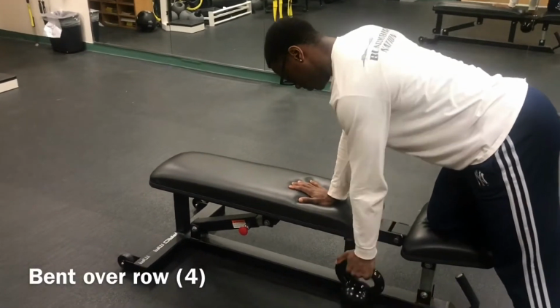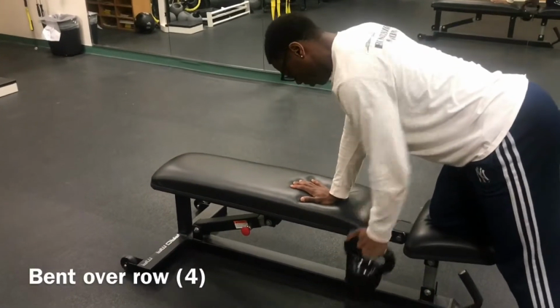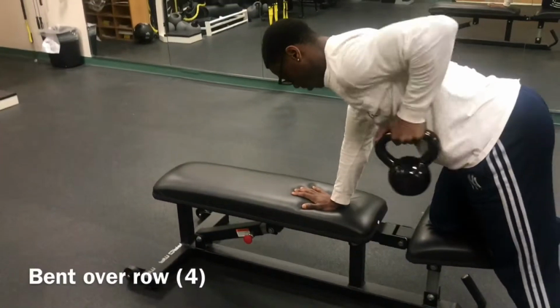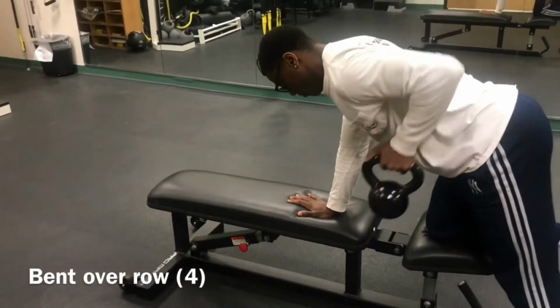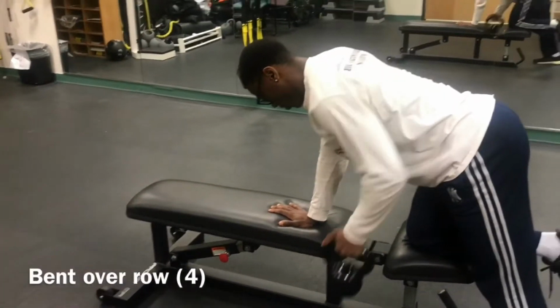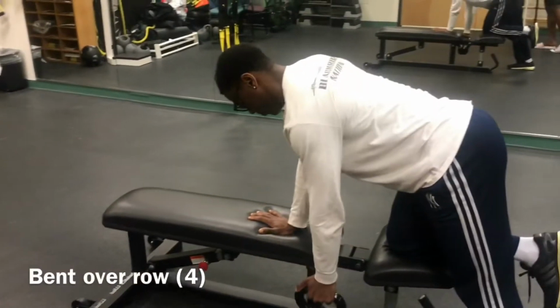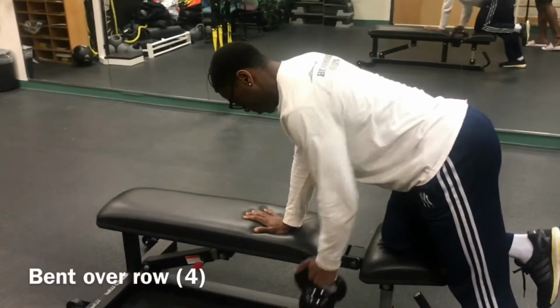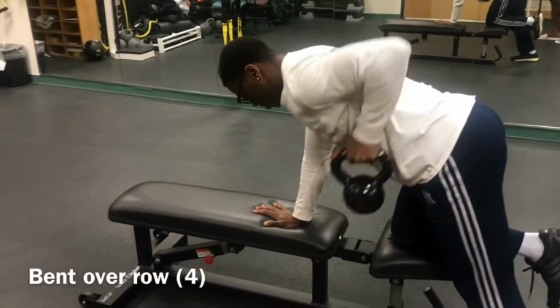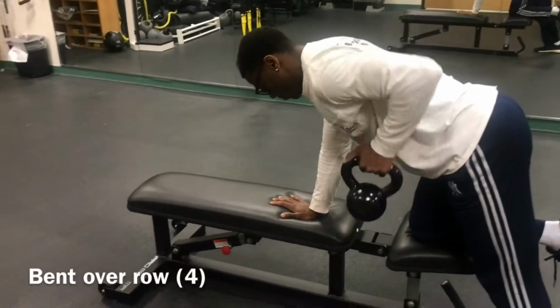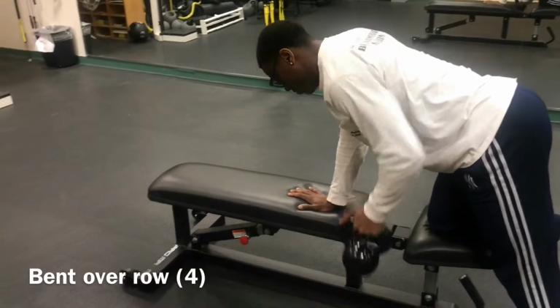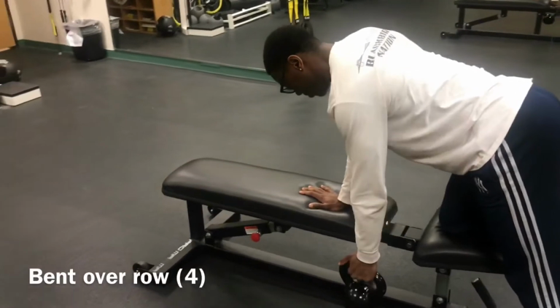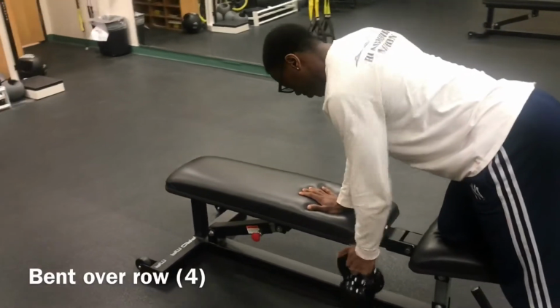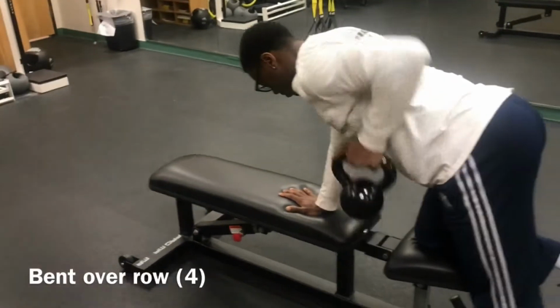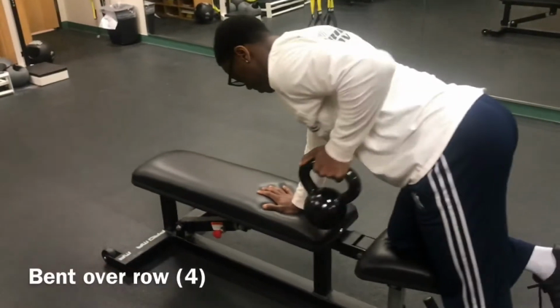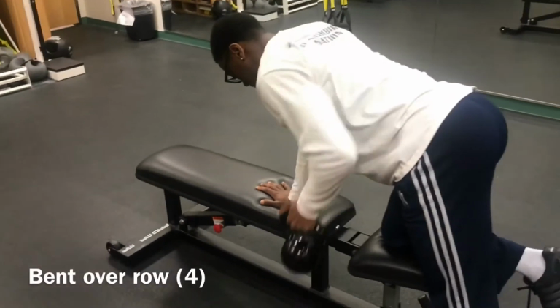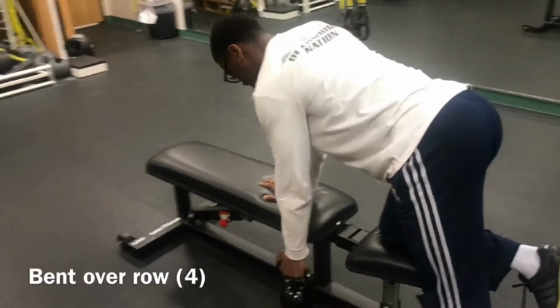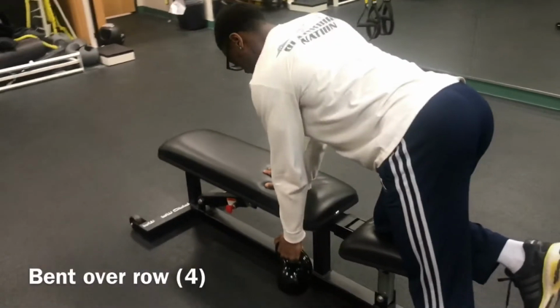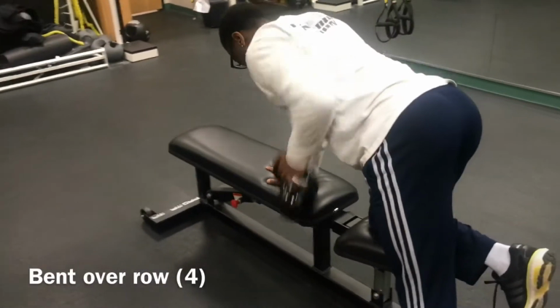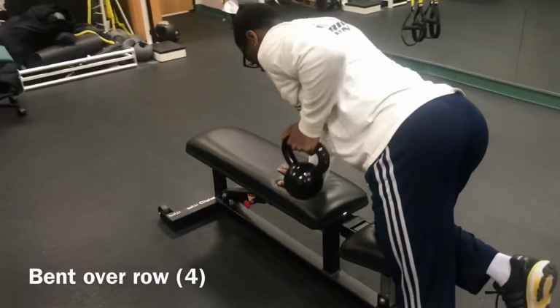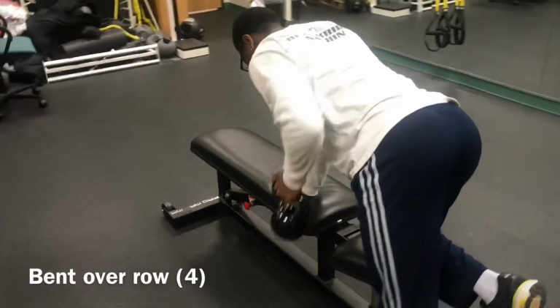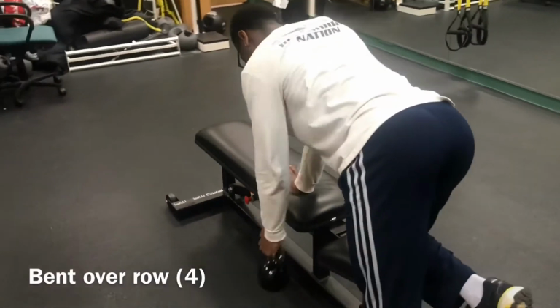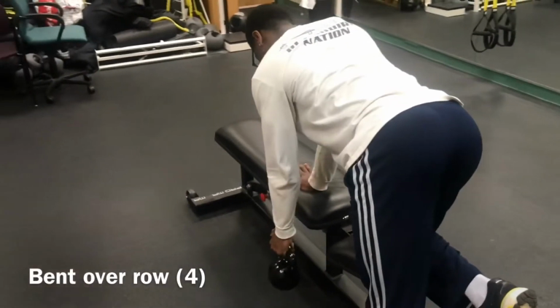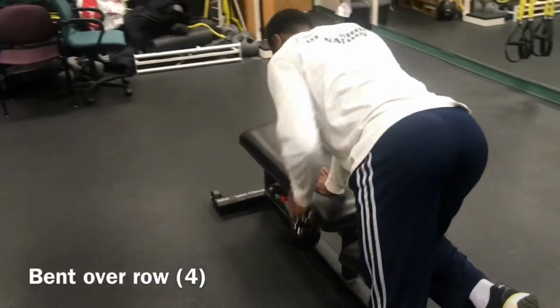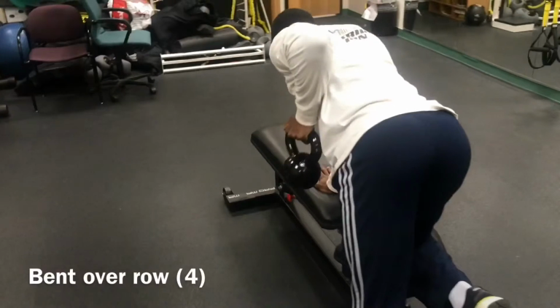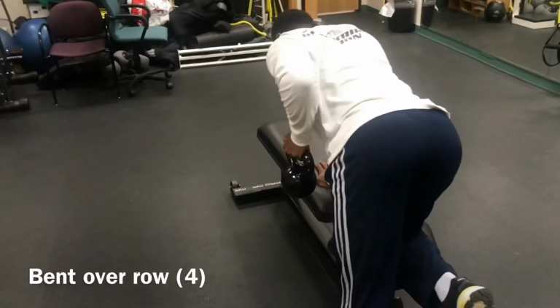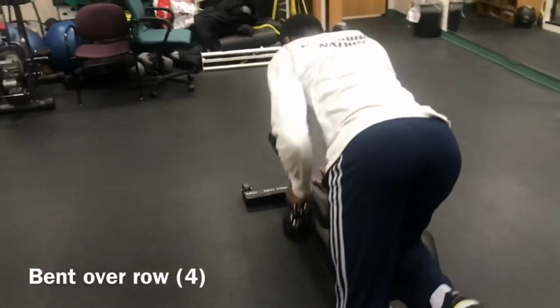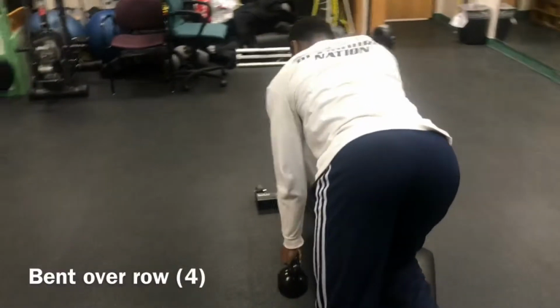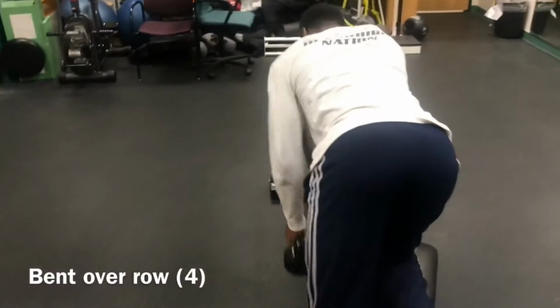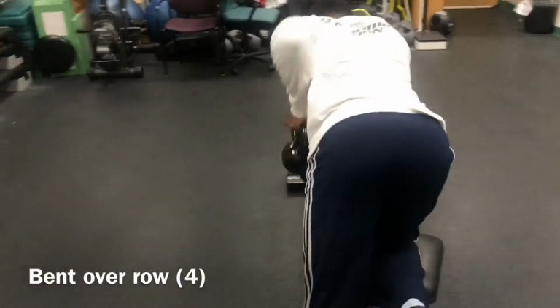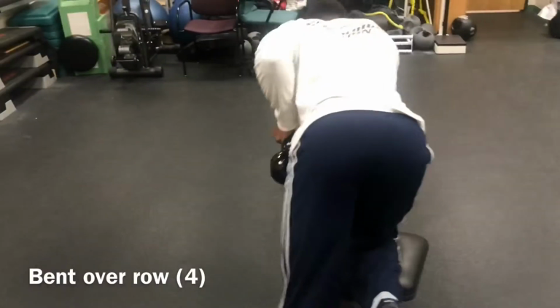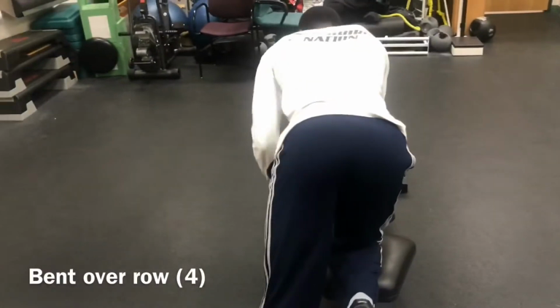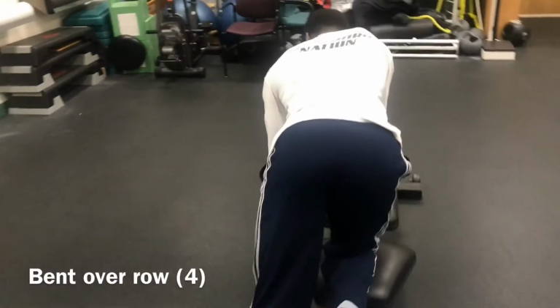This exercise is performed in the sagittal plane and it targets your deltoids, your scapula, your infraspinatus, your supraspinatus, and also your triceps.